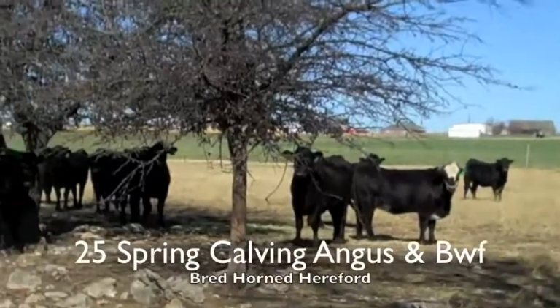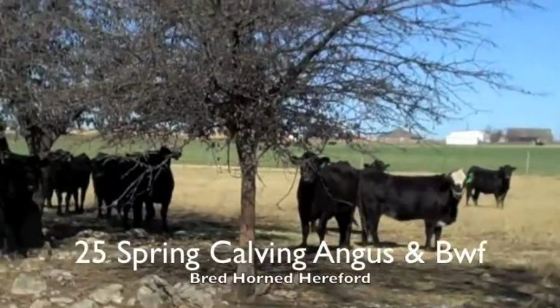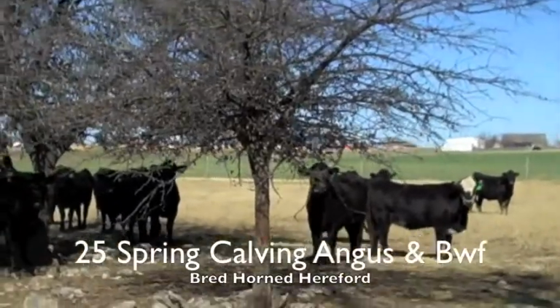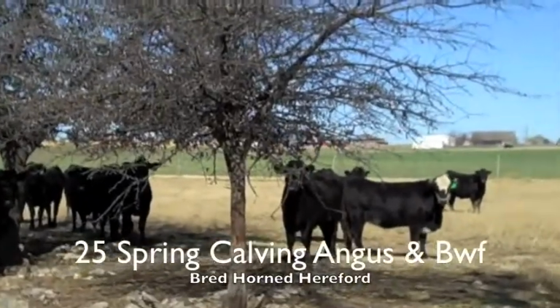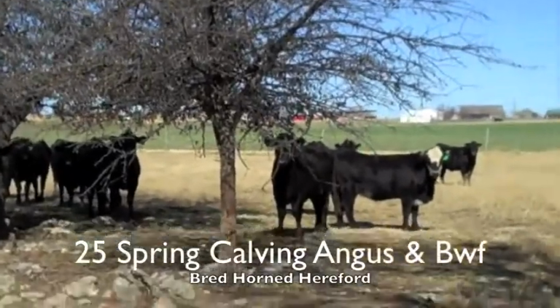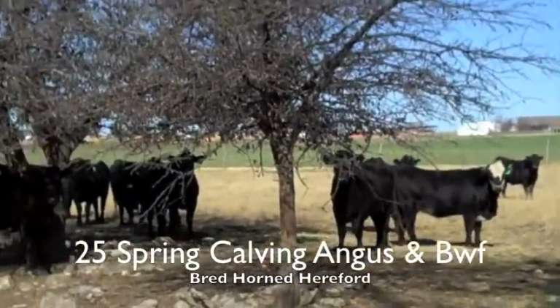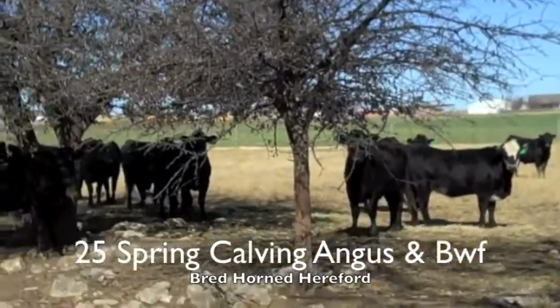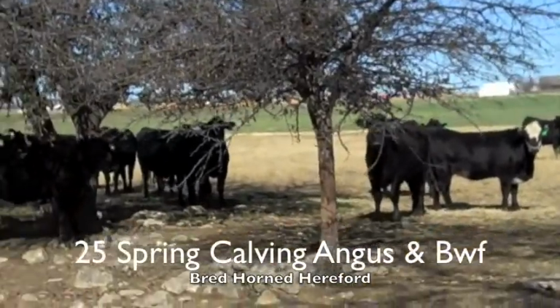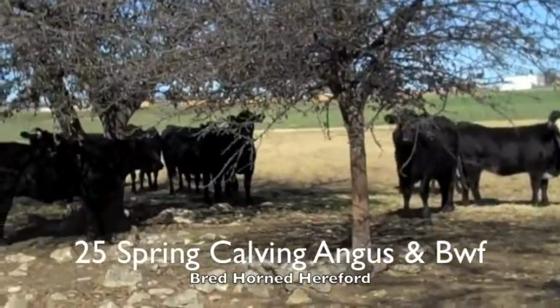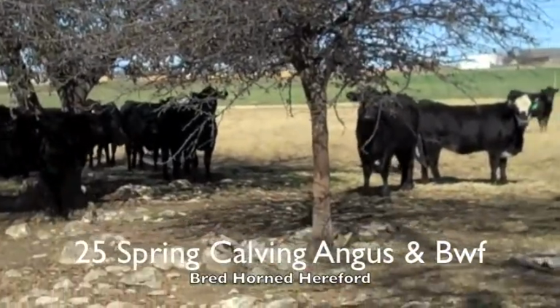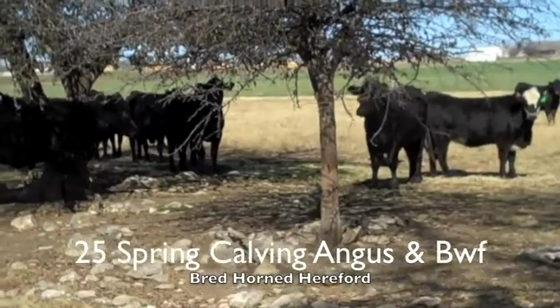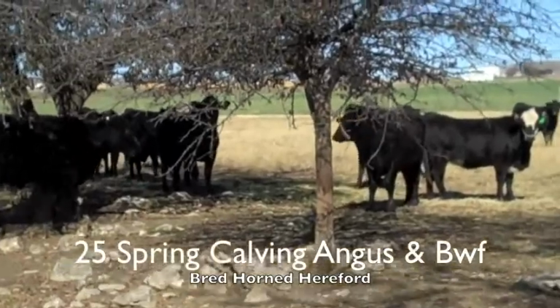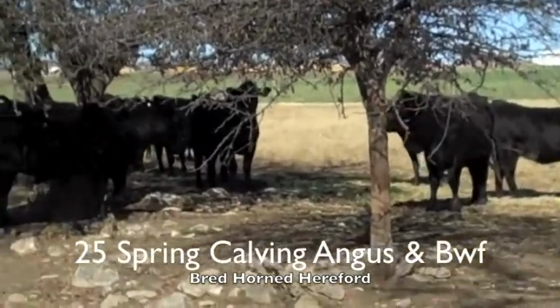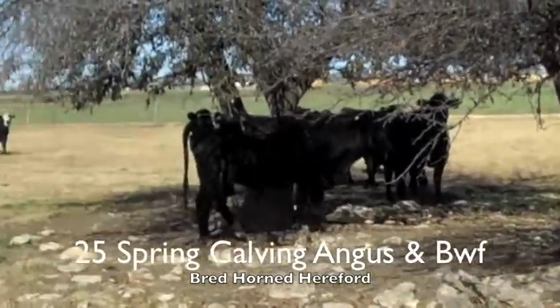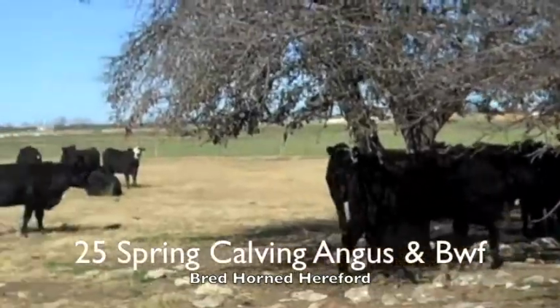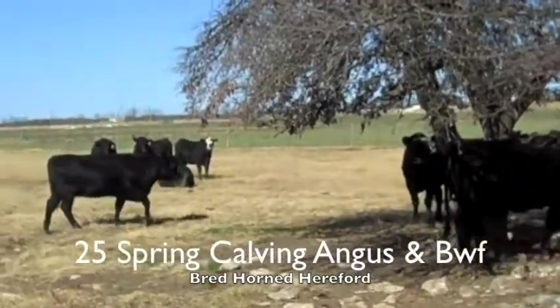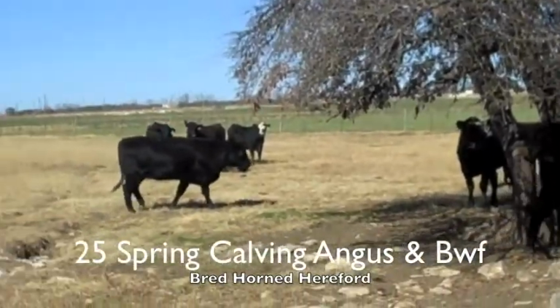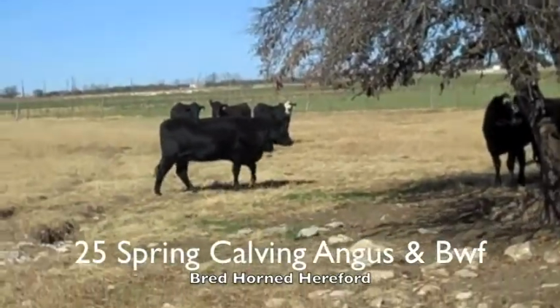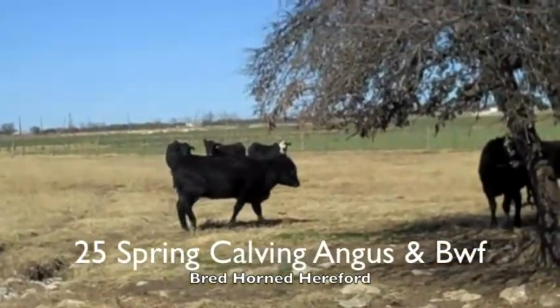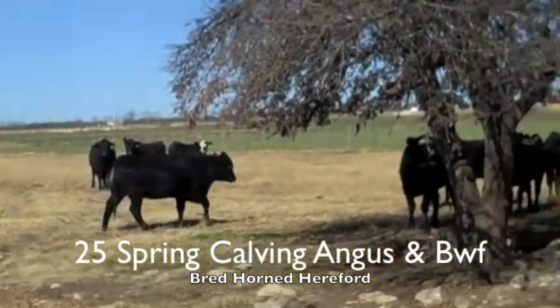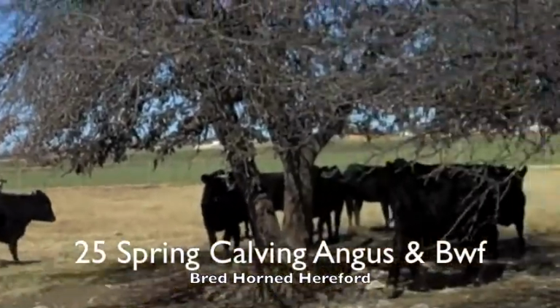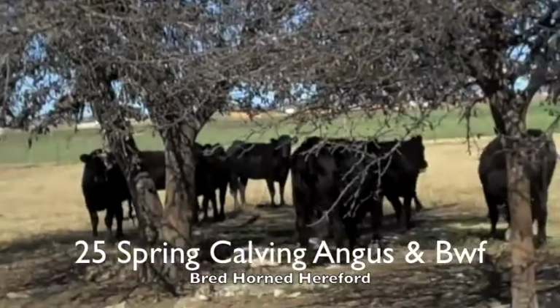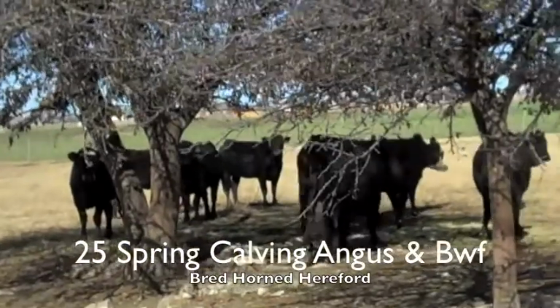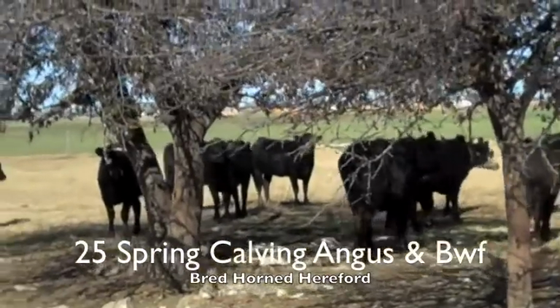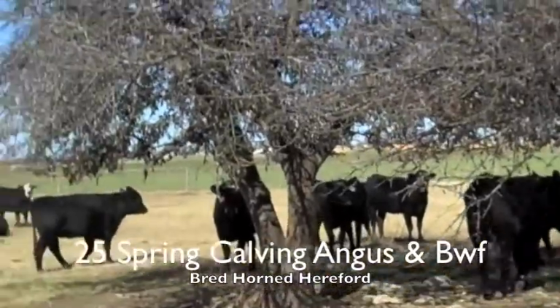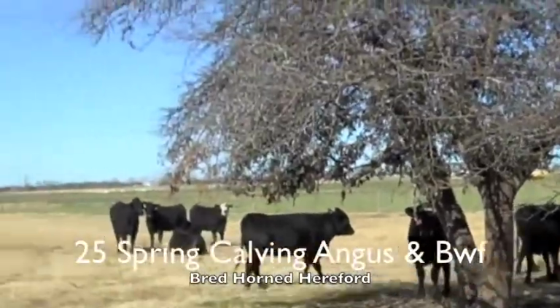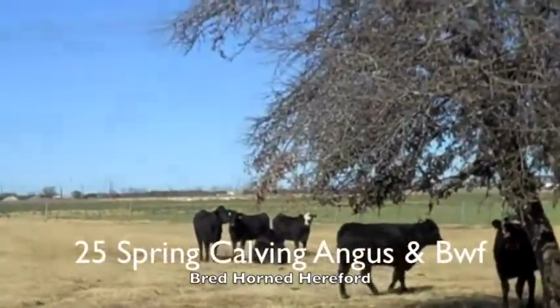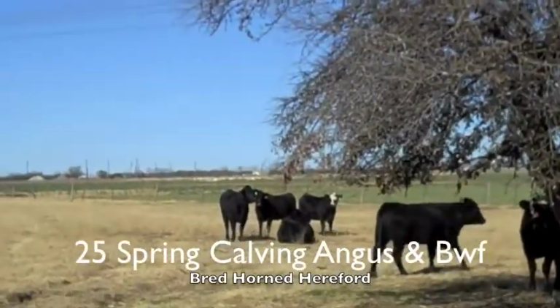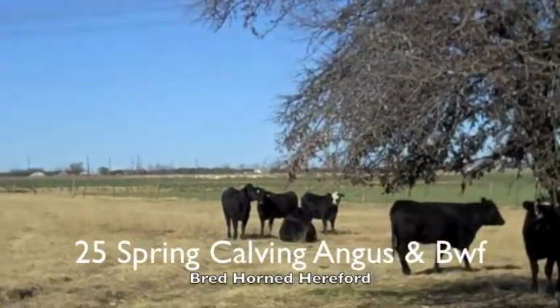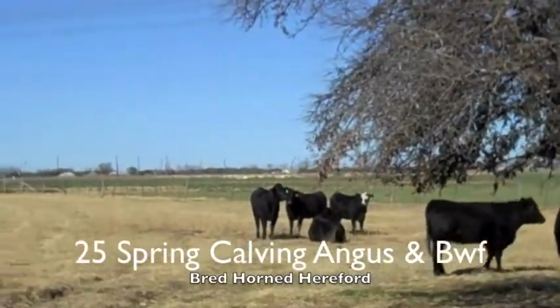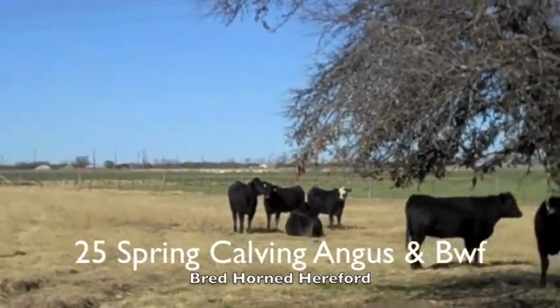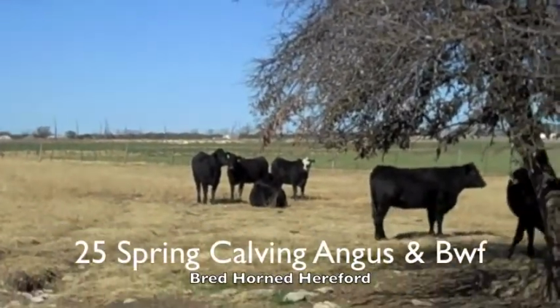Hello, I'm here in Central Texas. This group has like 25 of these Angus Baldies, bred to low birth rate horned Hereford bulls. Is it just me, or are black baldies beautiful?